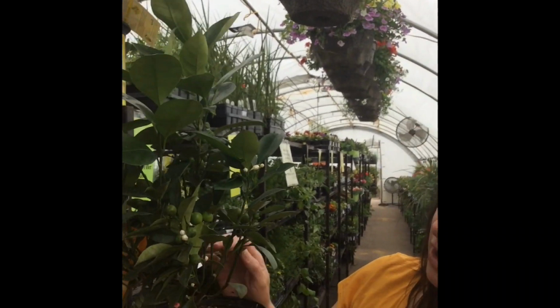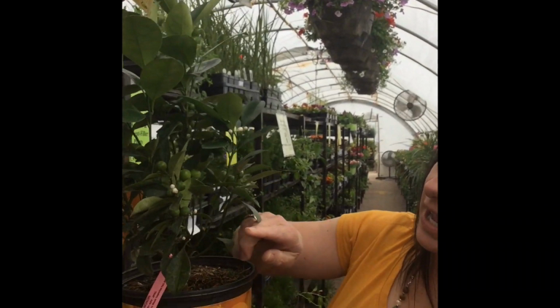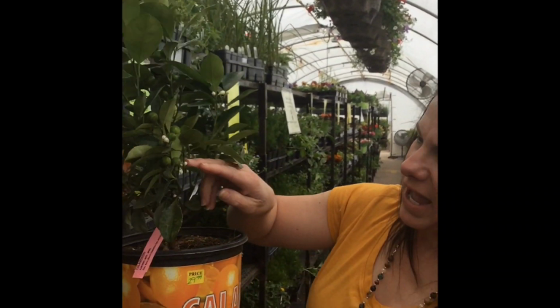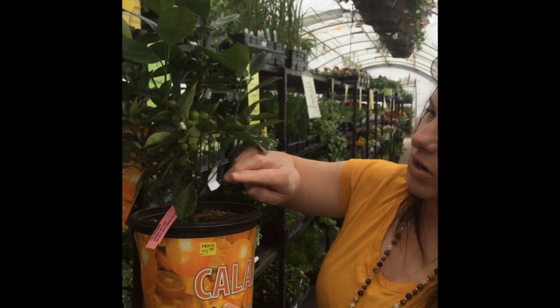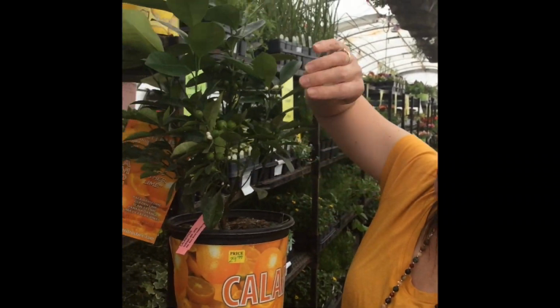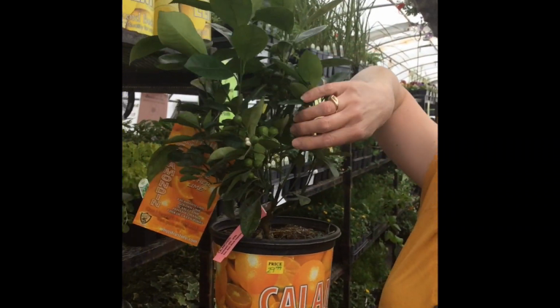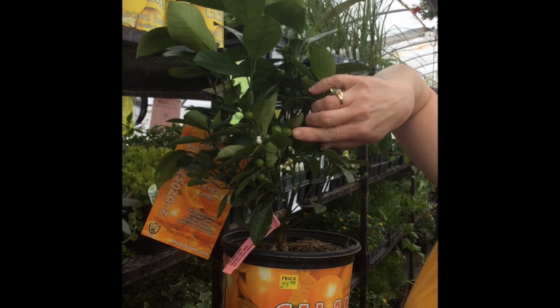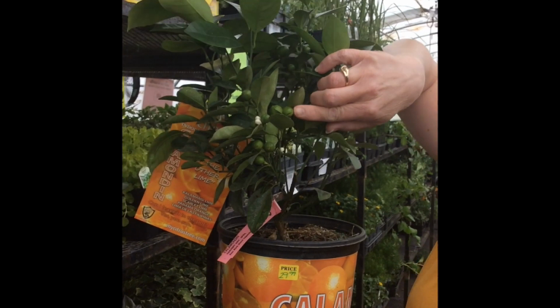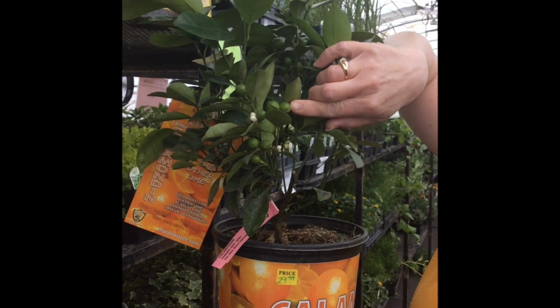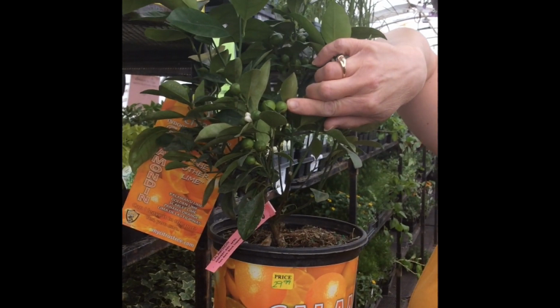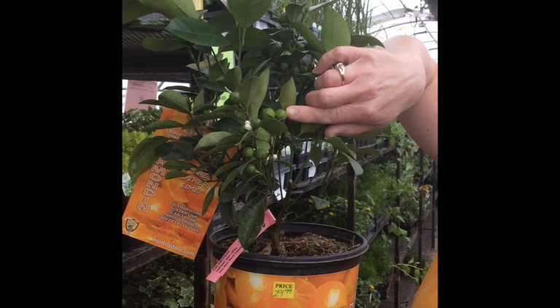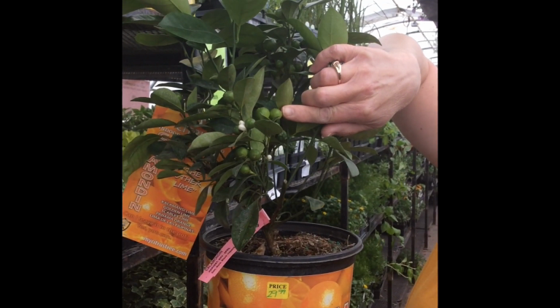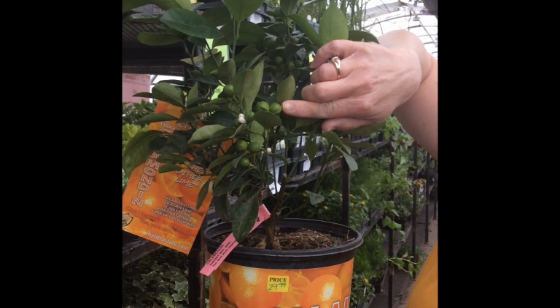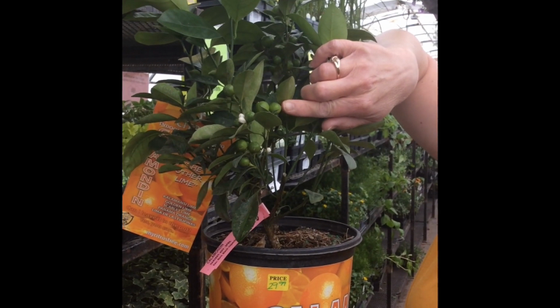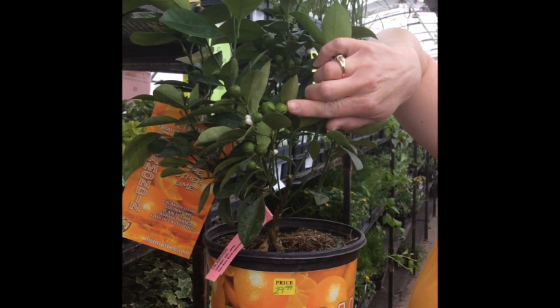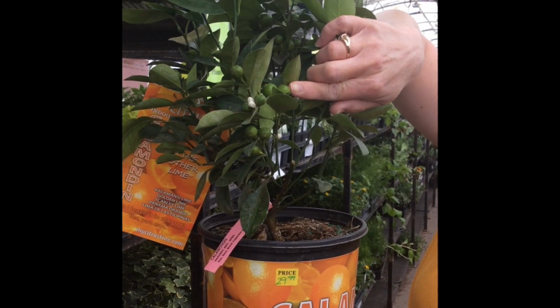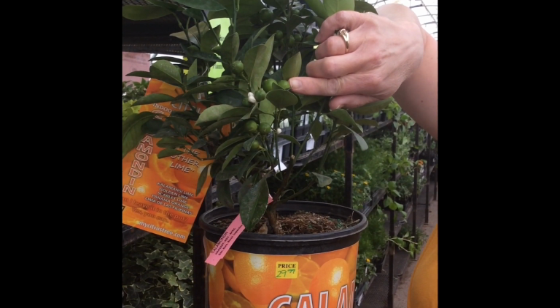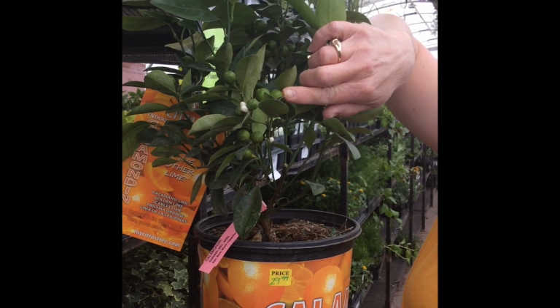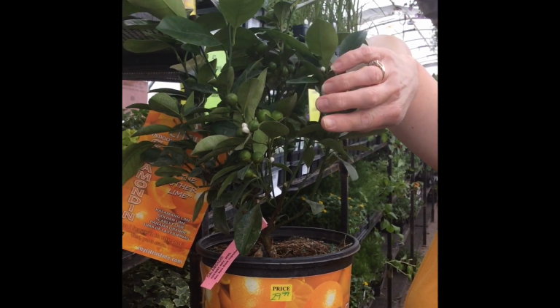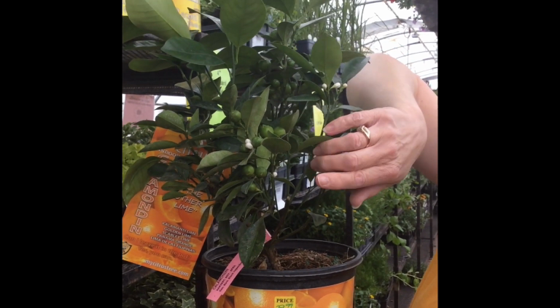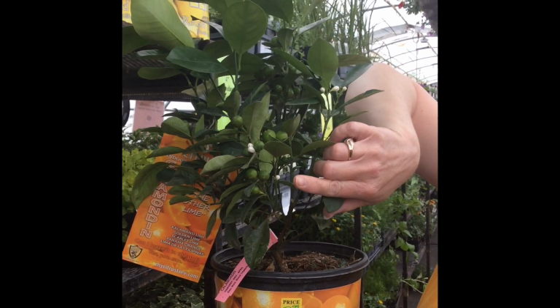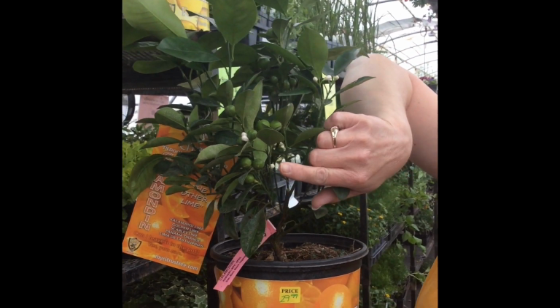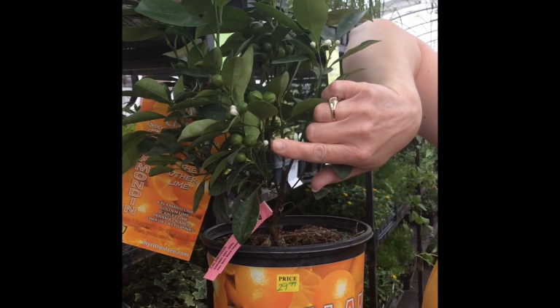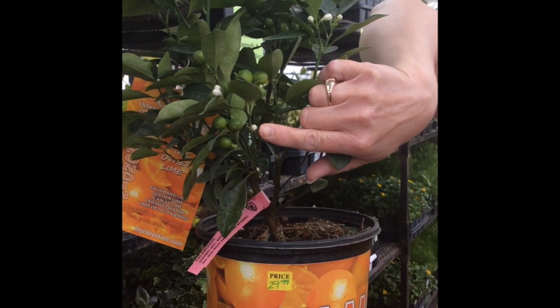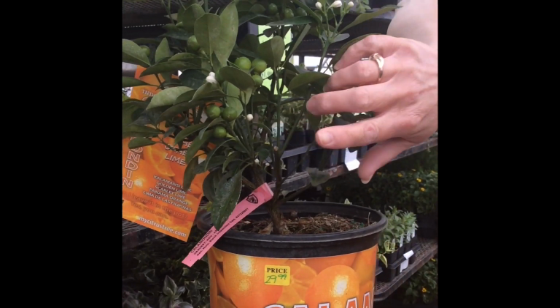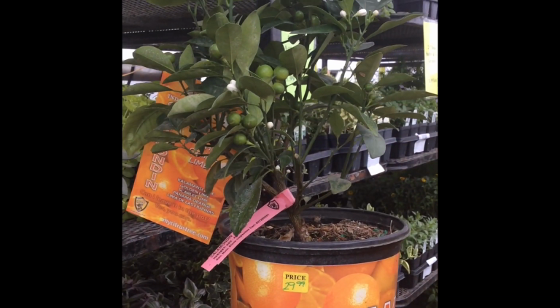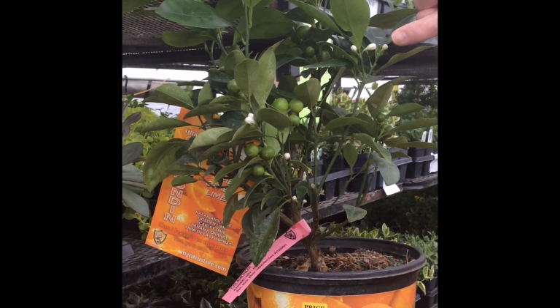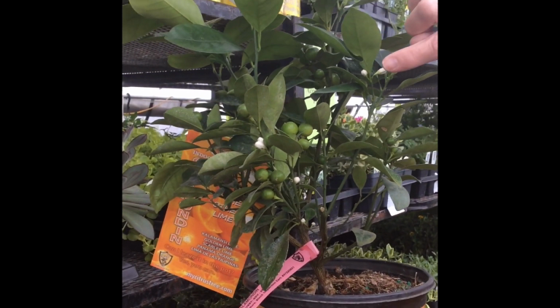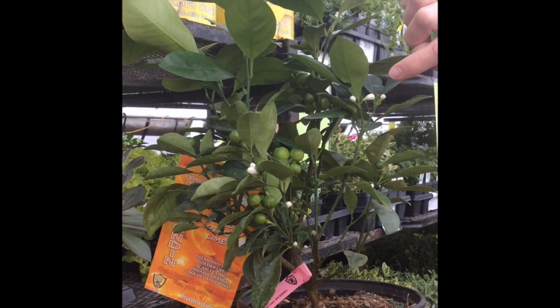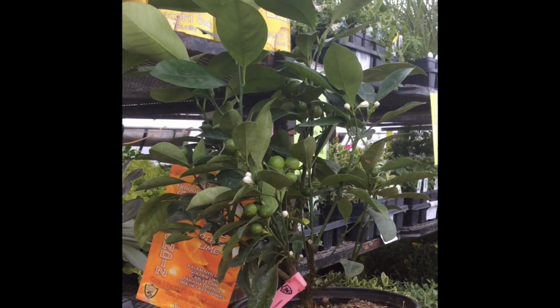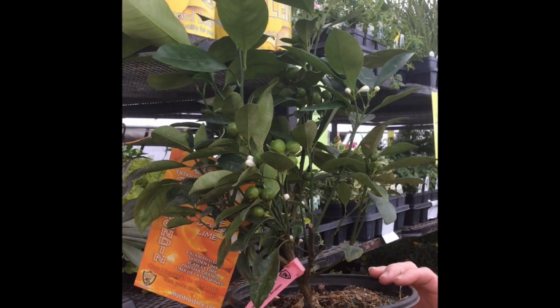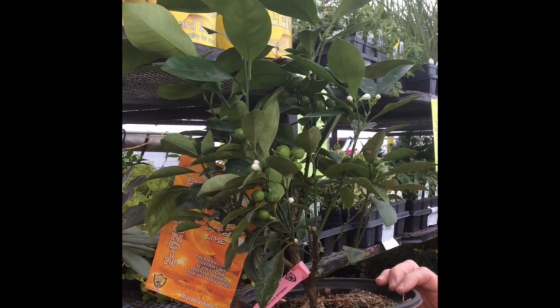Look guys, we have an orange tree, and it already has little oranges starting. They kind of look like a lime, but it's actually going to be an orange when it's done. And we have some little blooms that are starting on the orange tree.